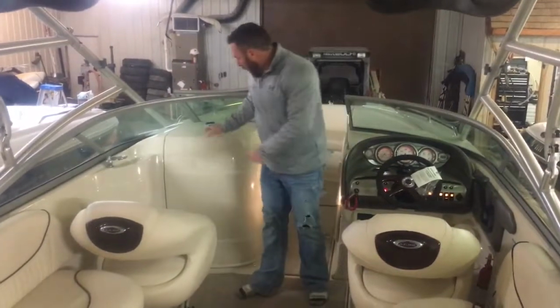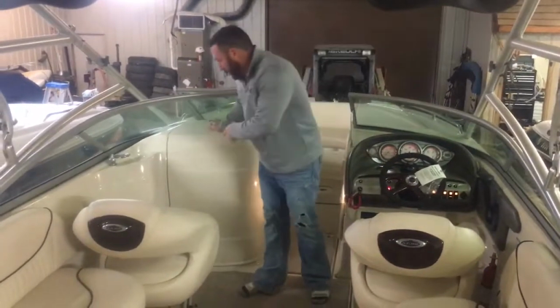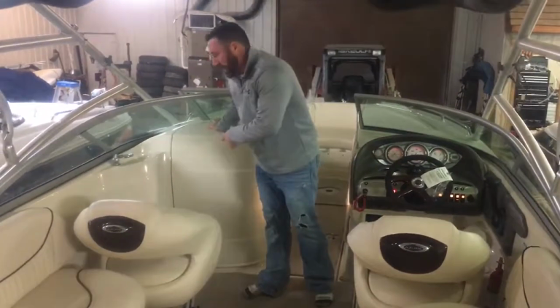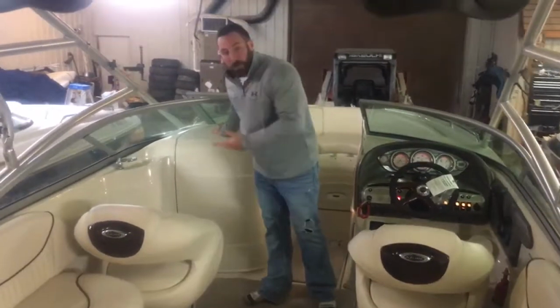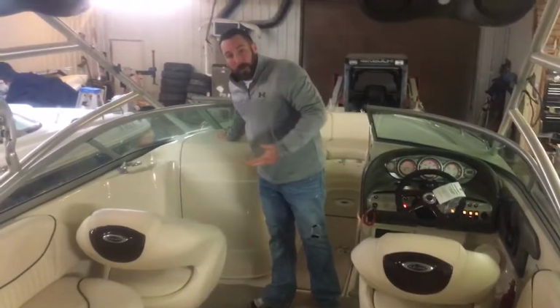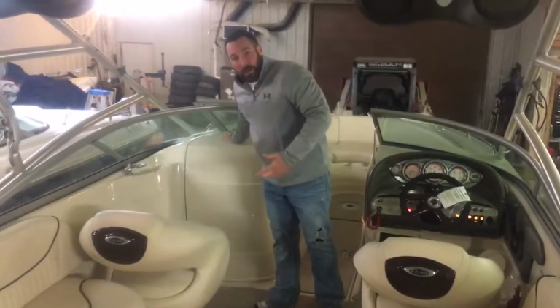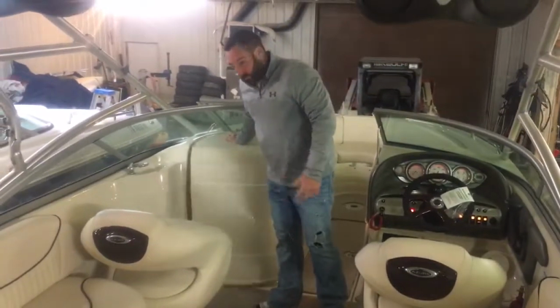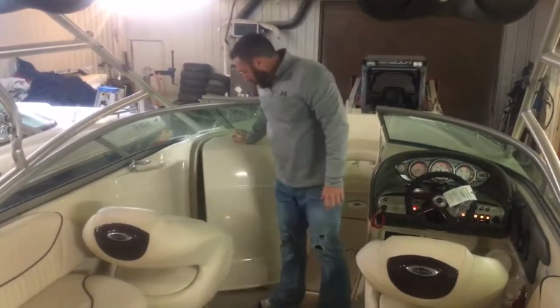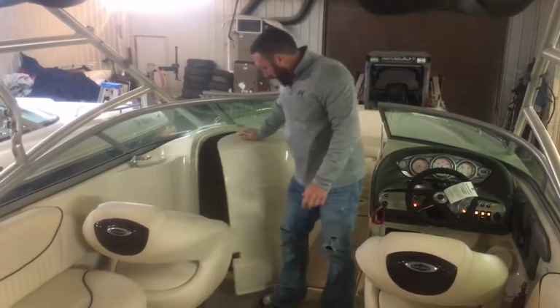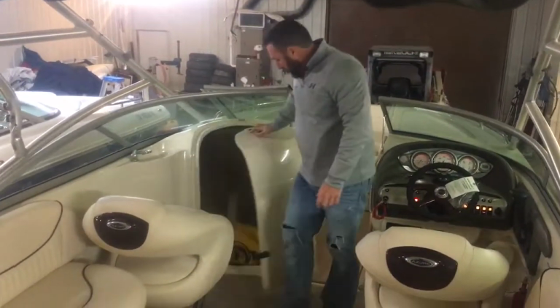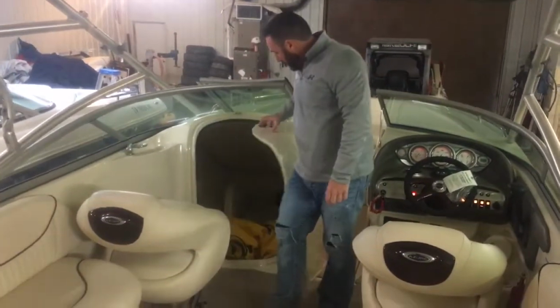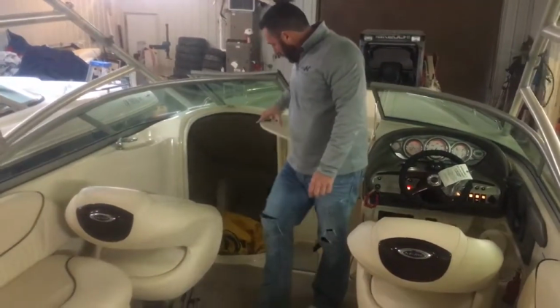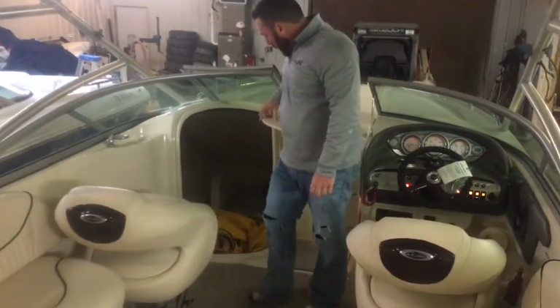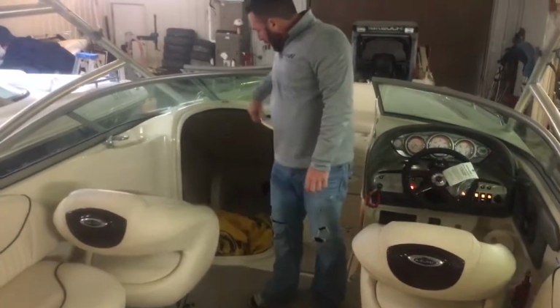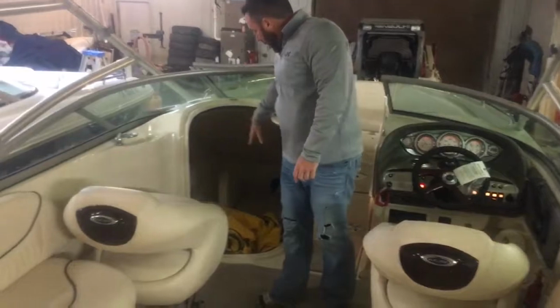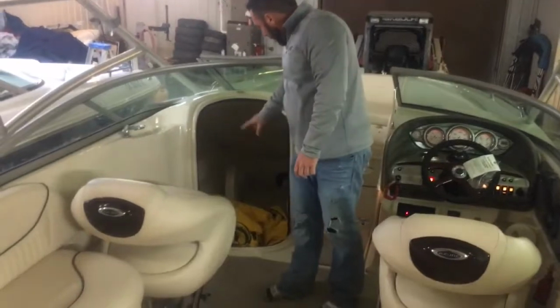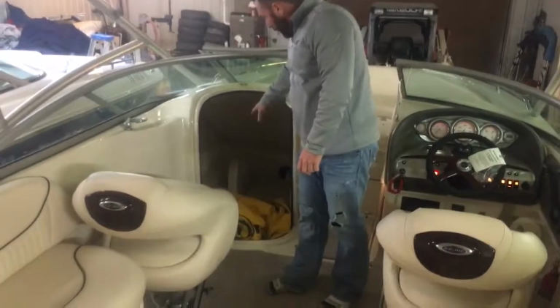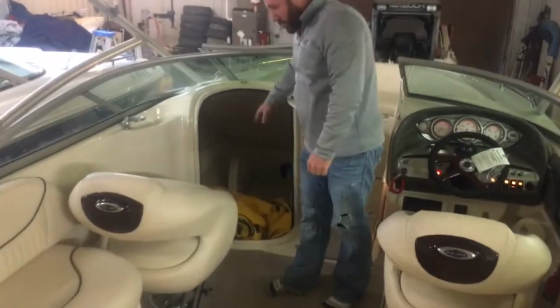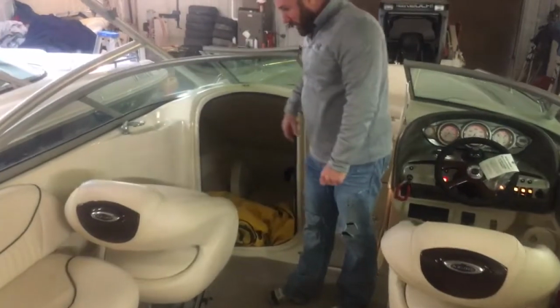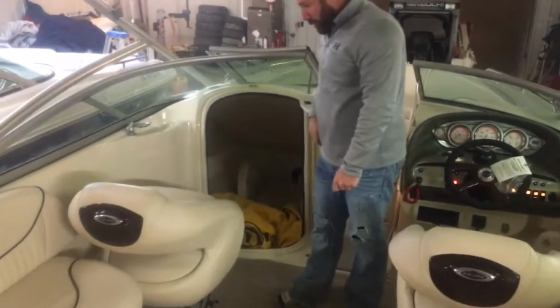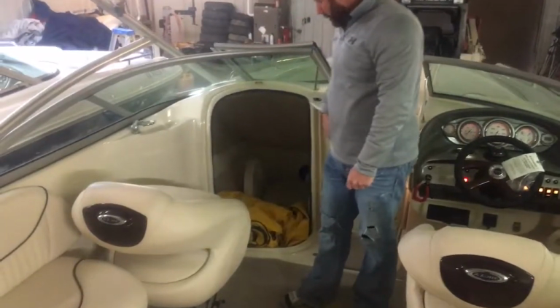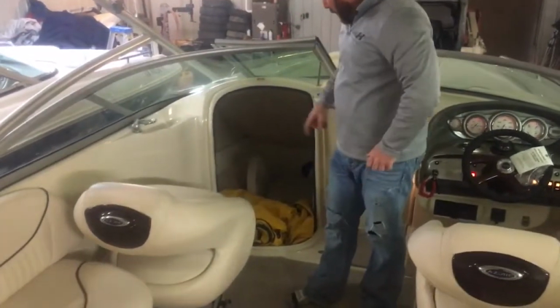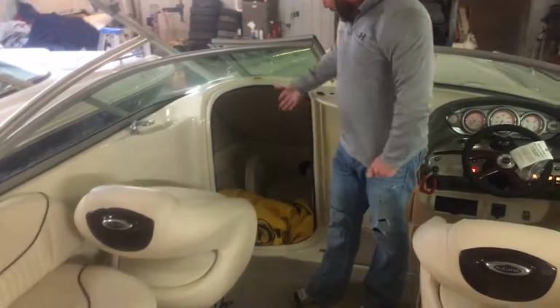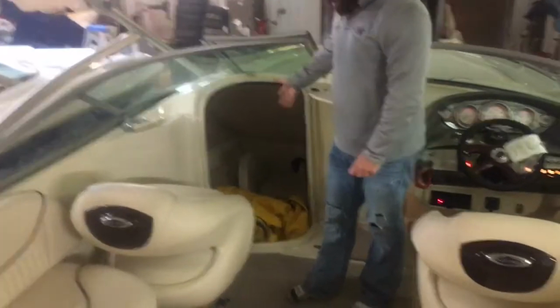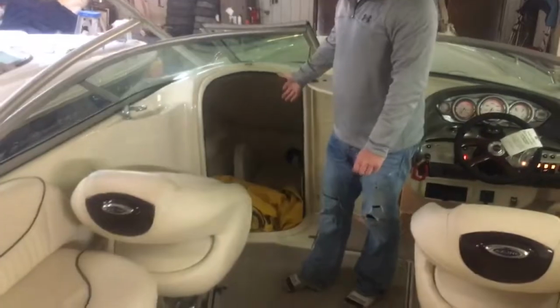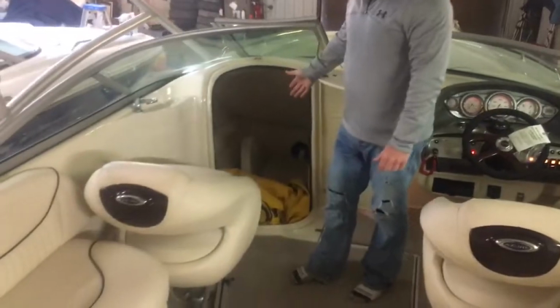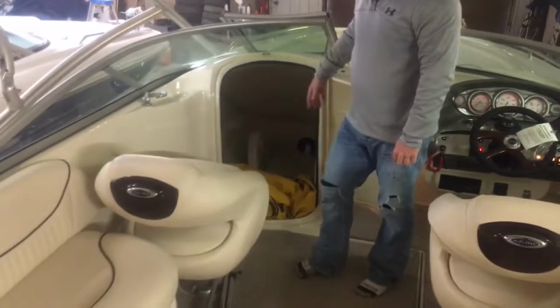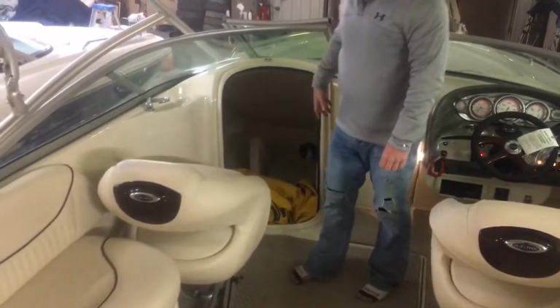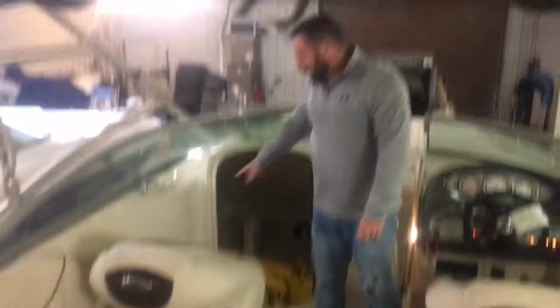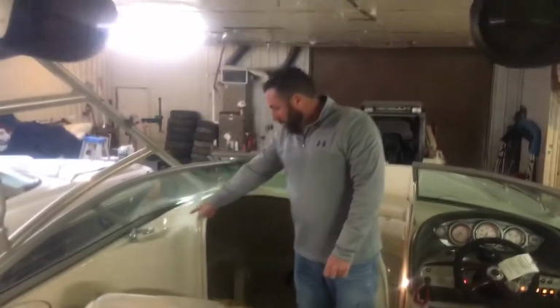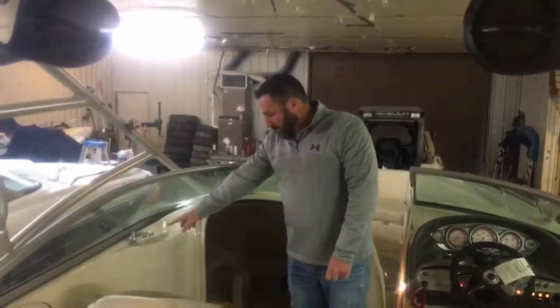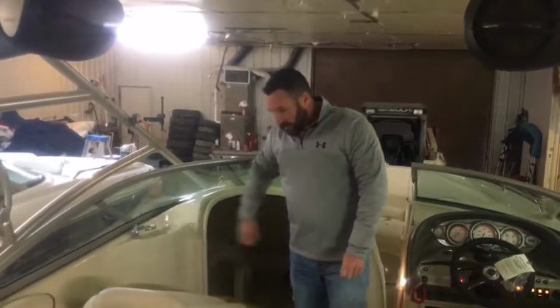It does have a pump-out head, which is nice. Snap-on covers, a table — decent amount of room in there. Got a sink here.